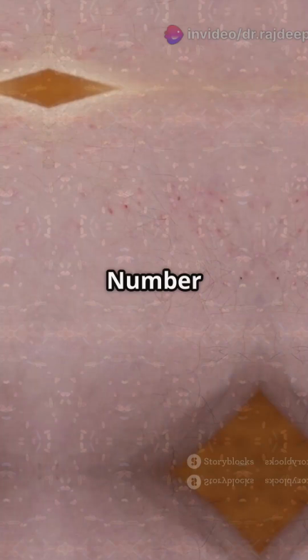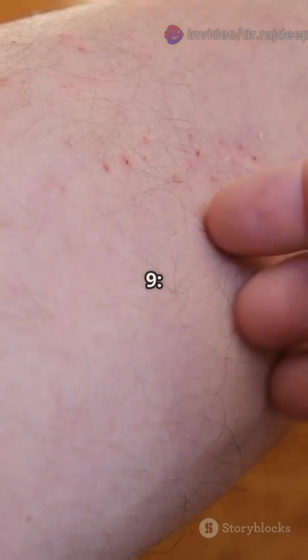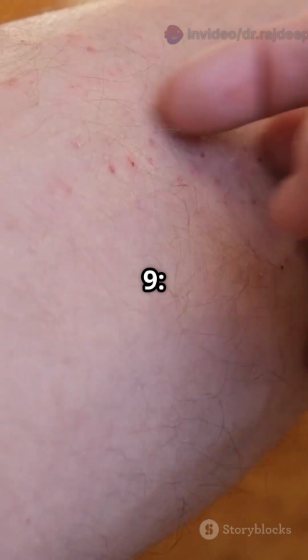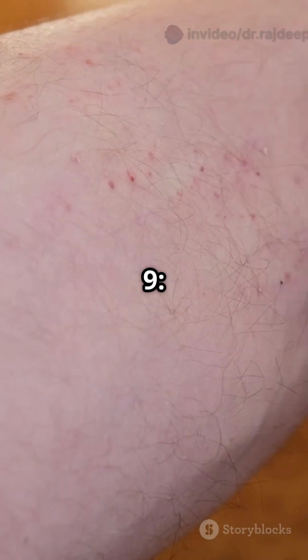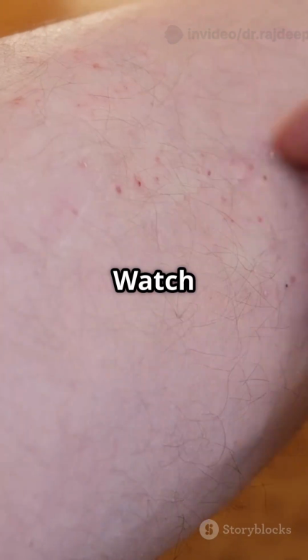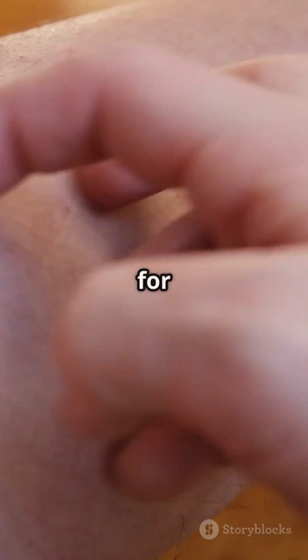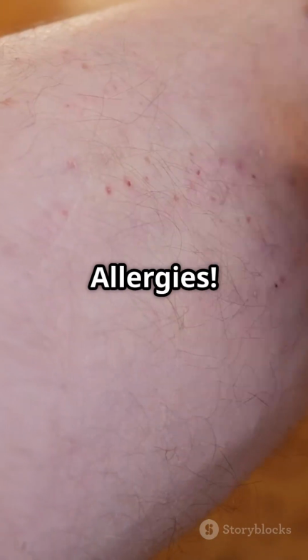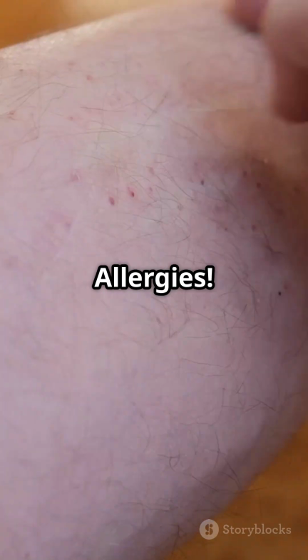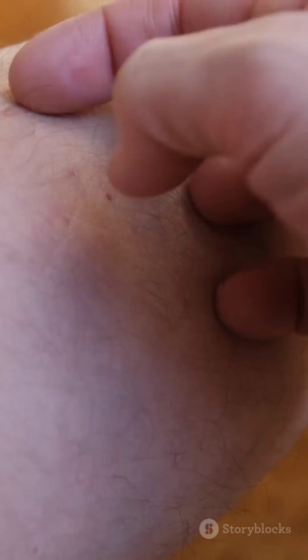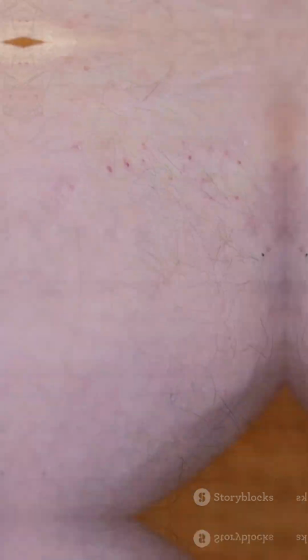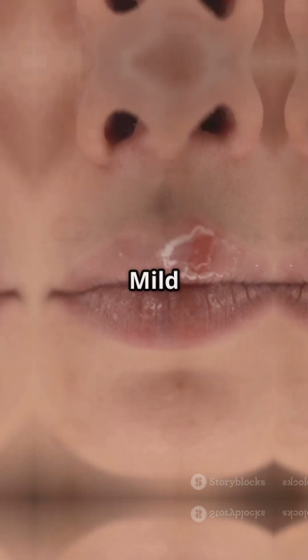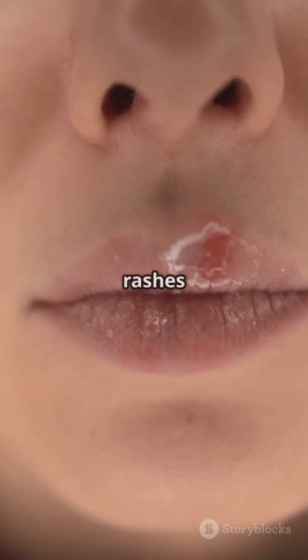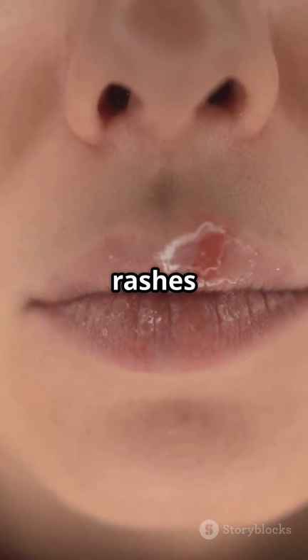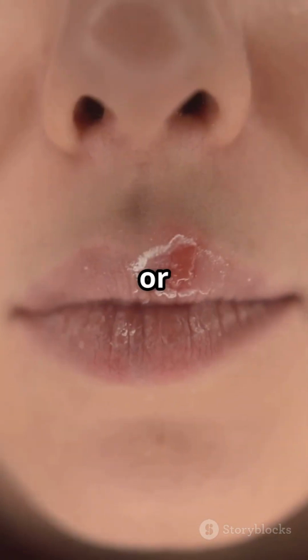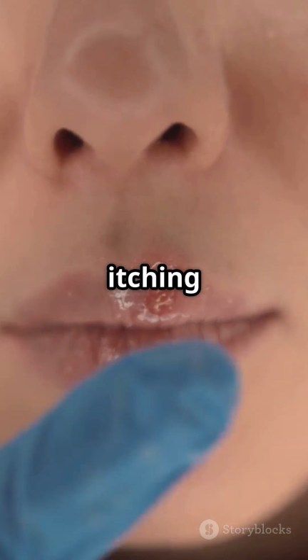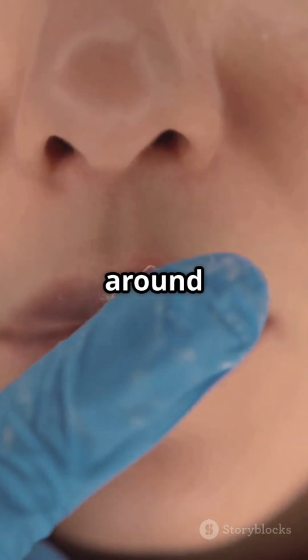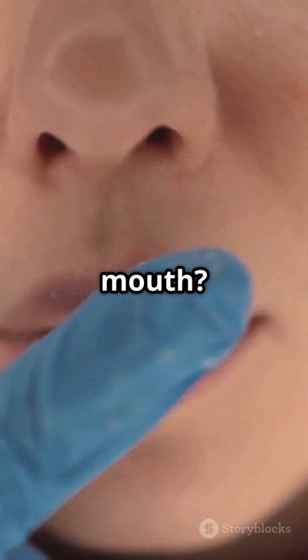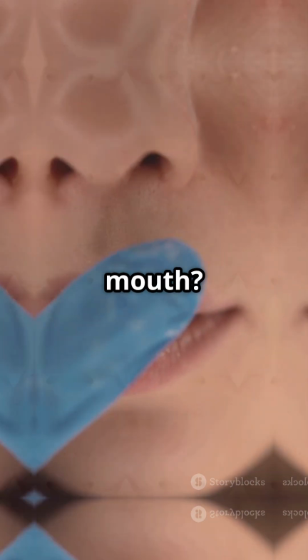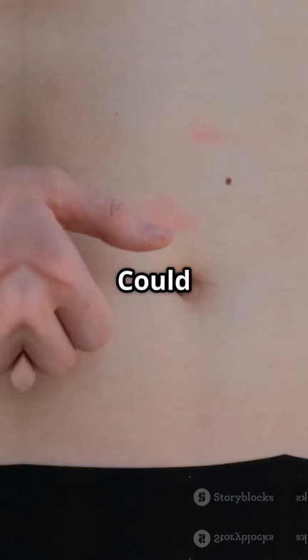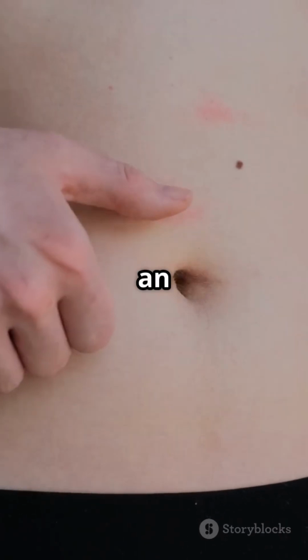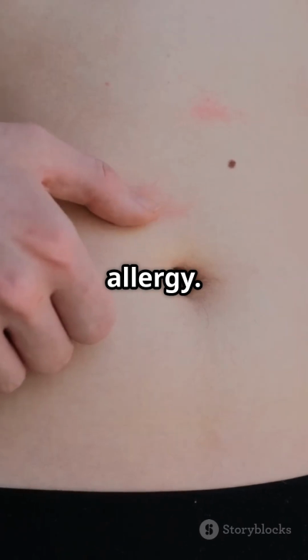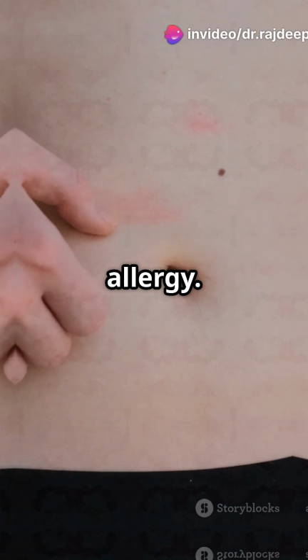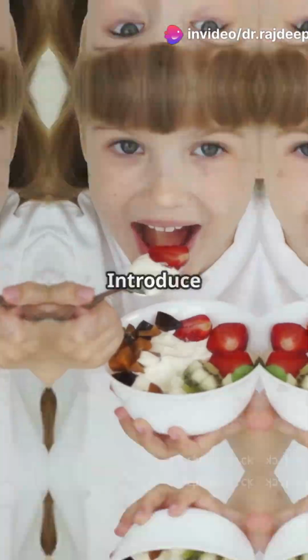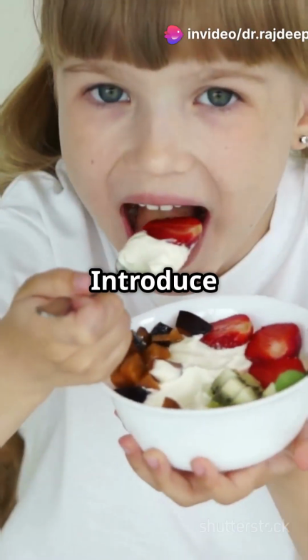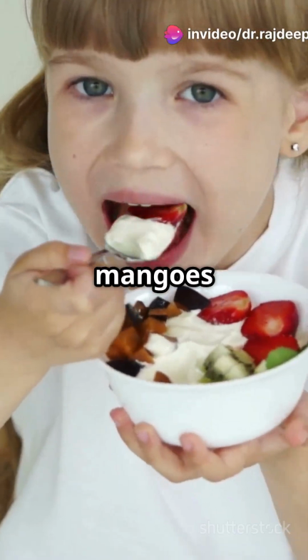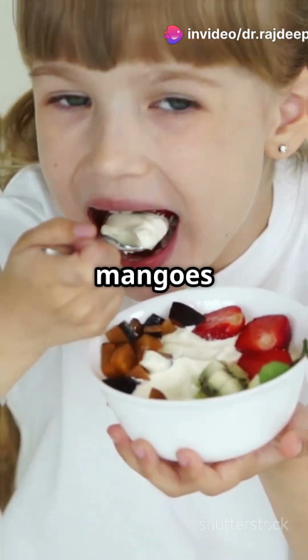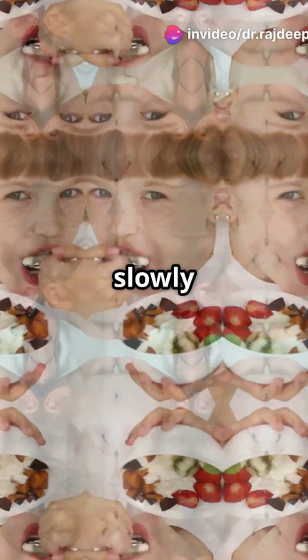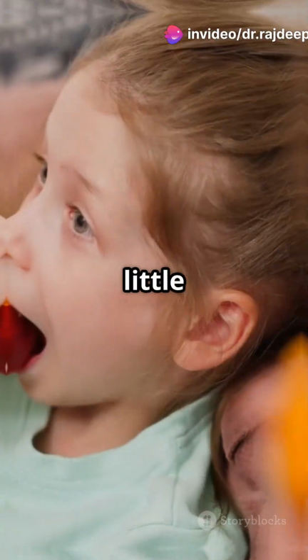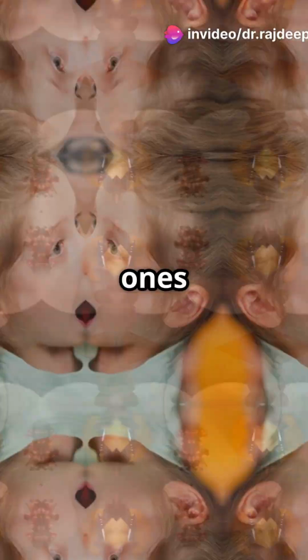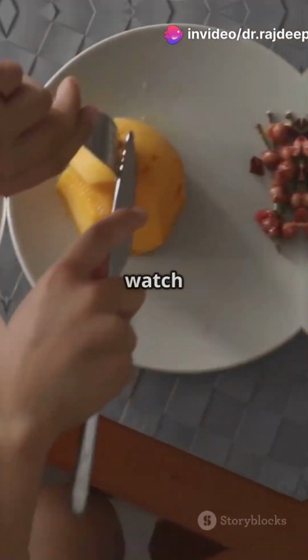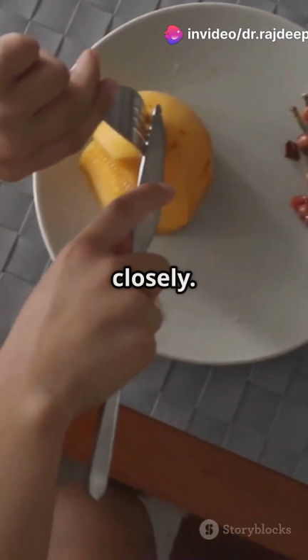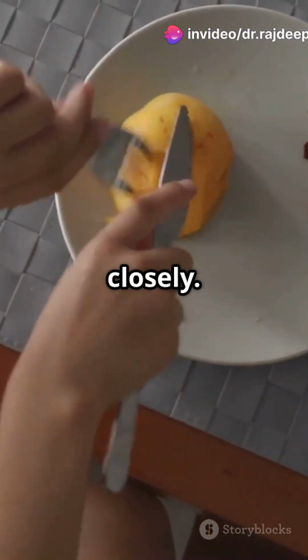Number 9: Watch kids for allergies. Mild rashes or itching around the mouth could be an allergy. Introduce mangoes slowly to little ones and watch closely.